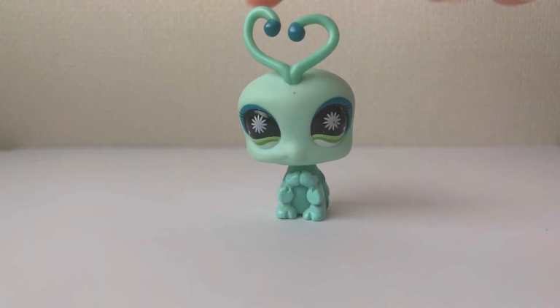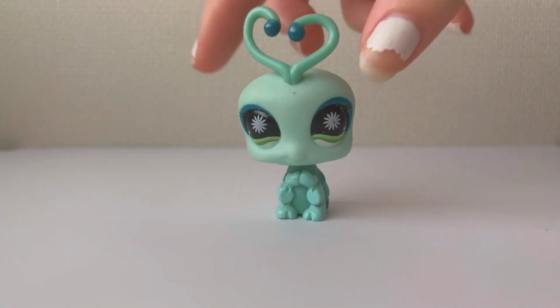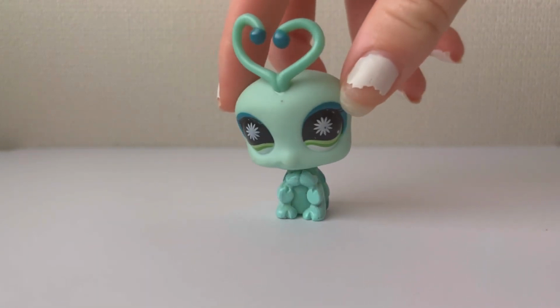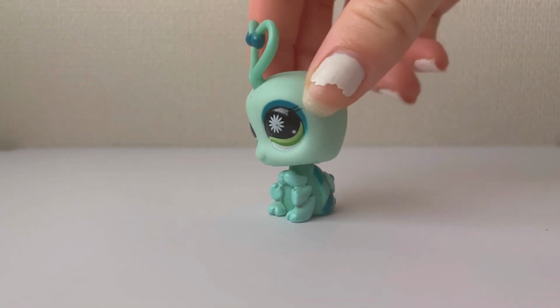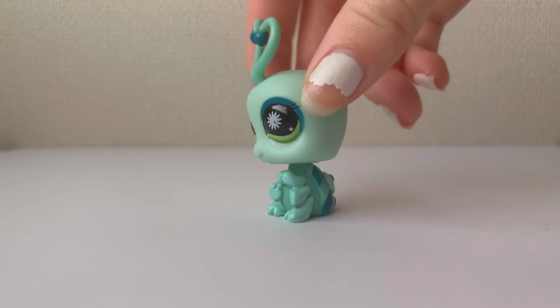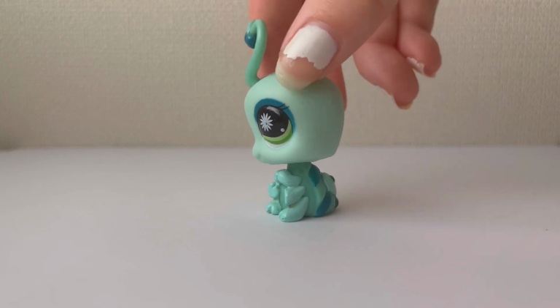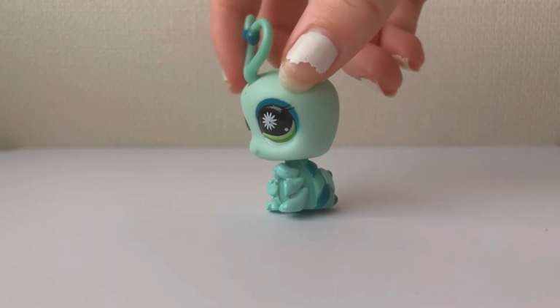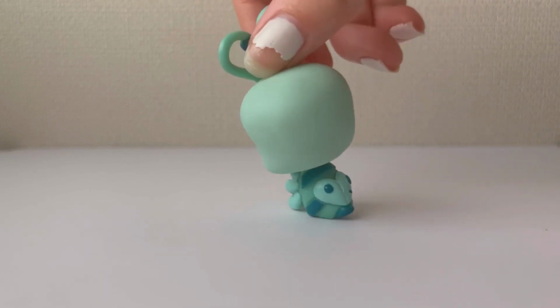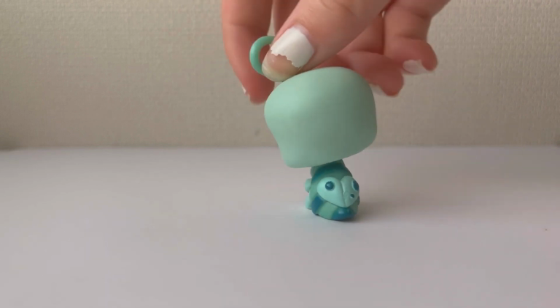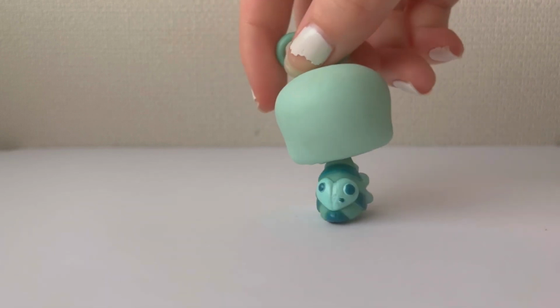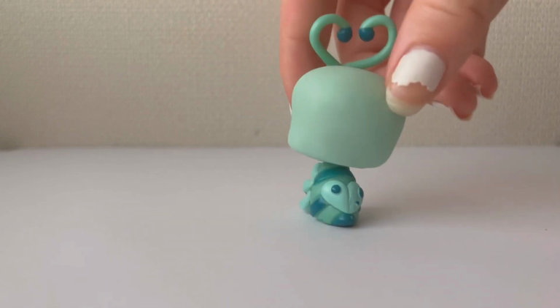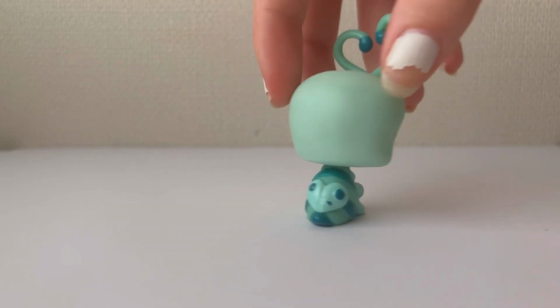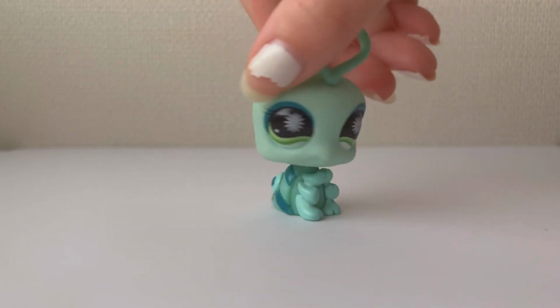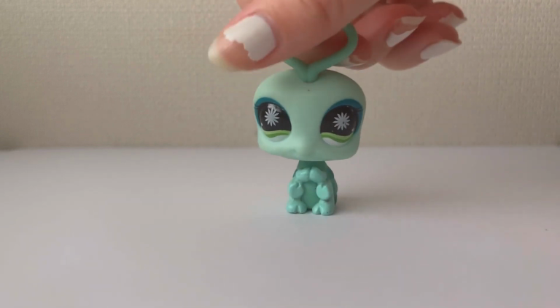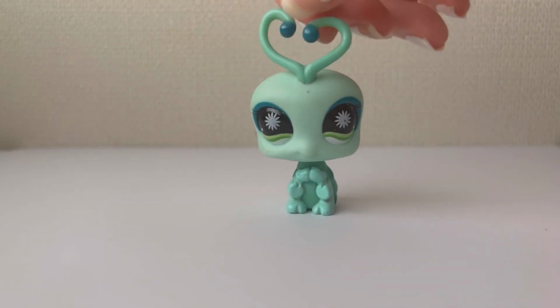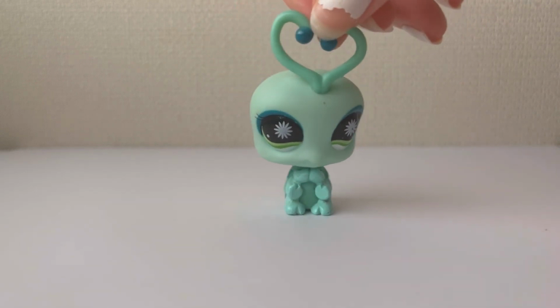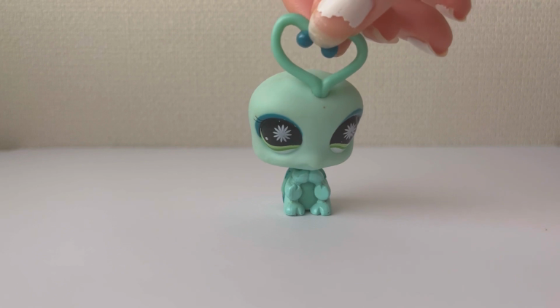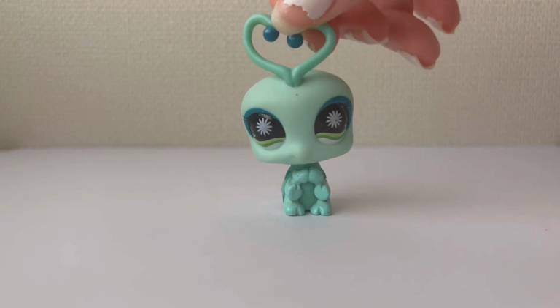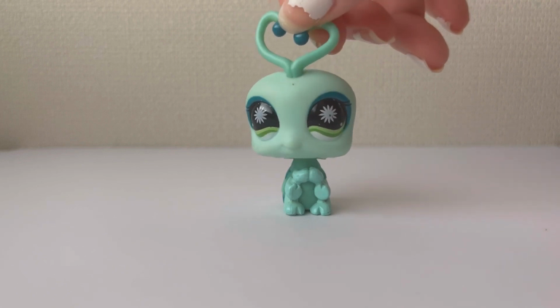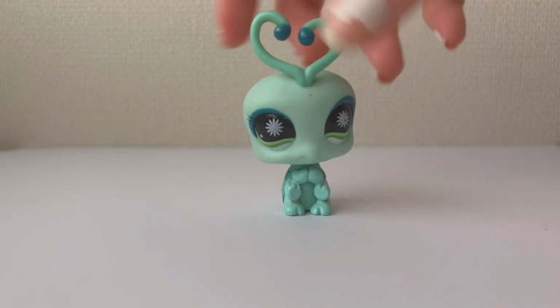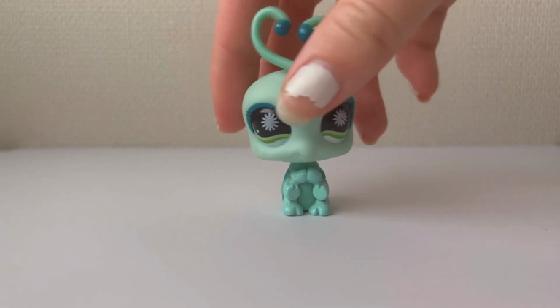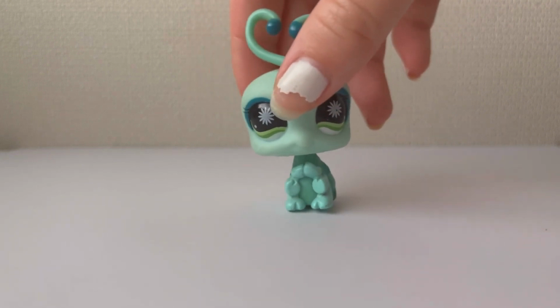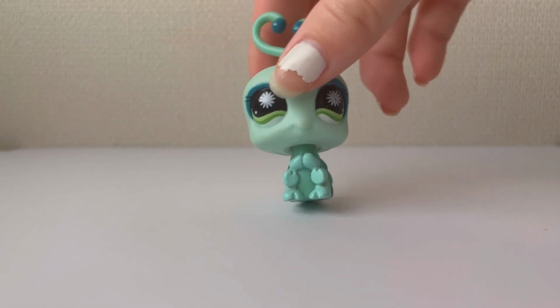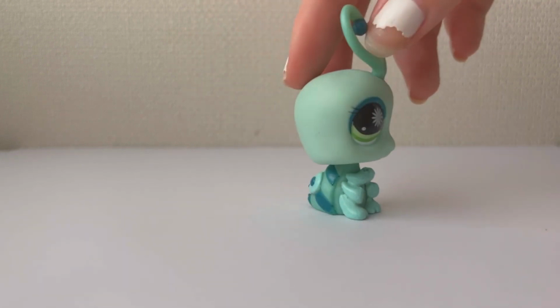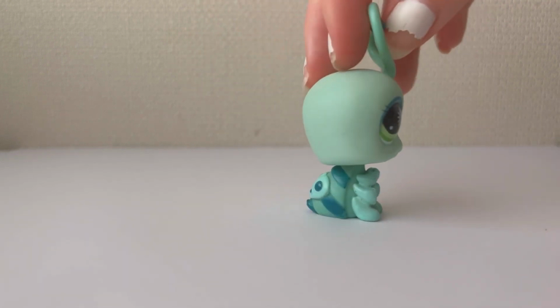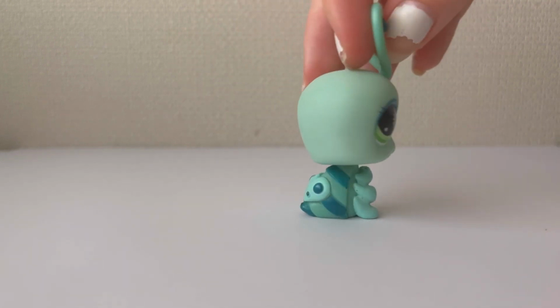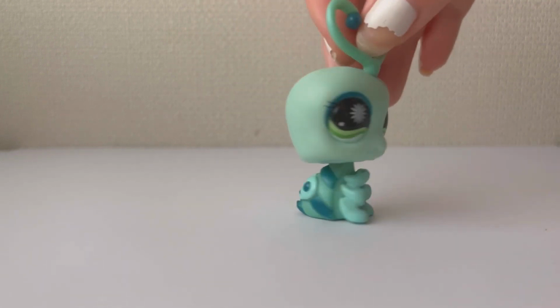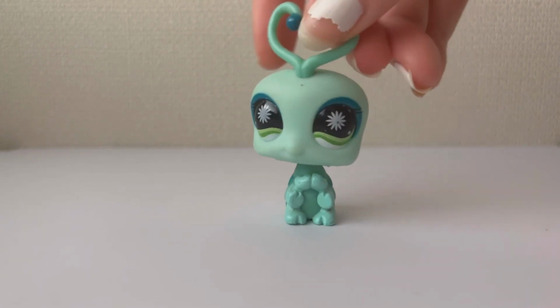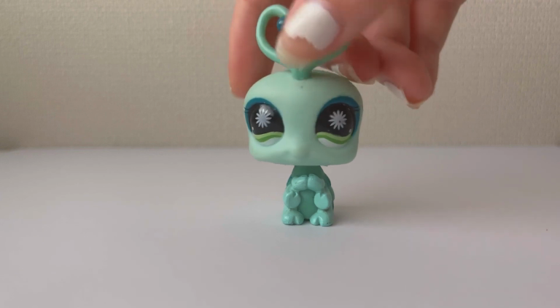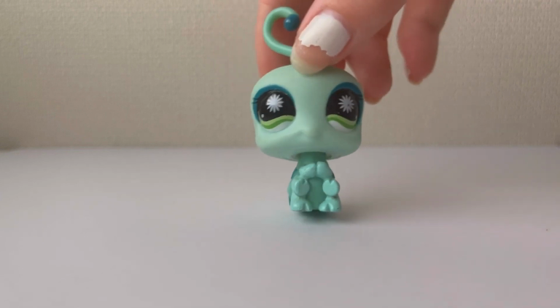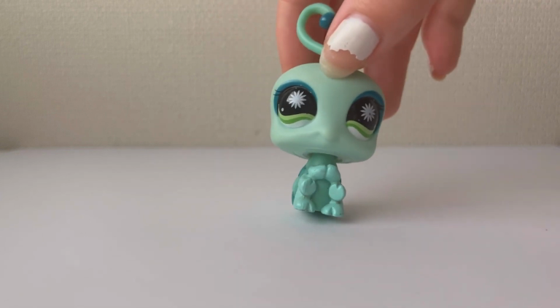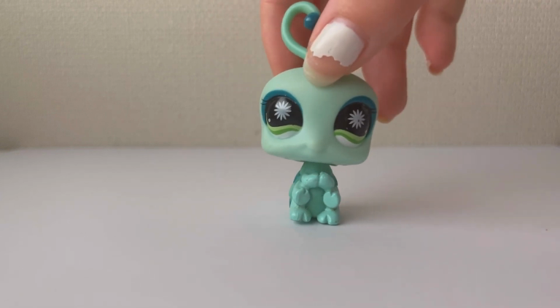Next, I got this love bug and I've been wanting a love bug for so long. I just kept on seeing them in people's videos and I really wanted one. I love the turquoise colour and her eyes — the eyes are so pretty.